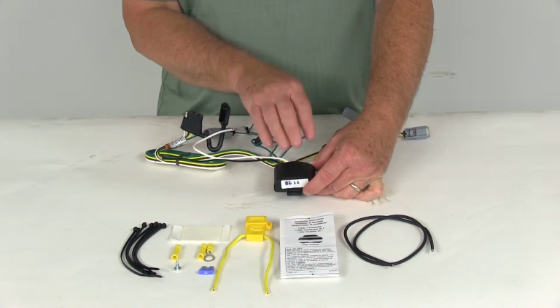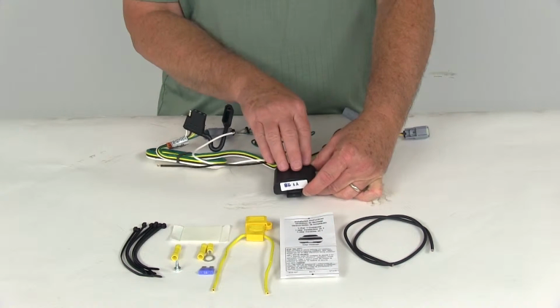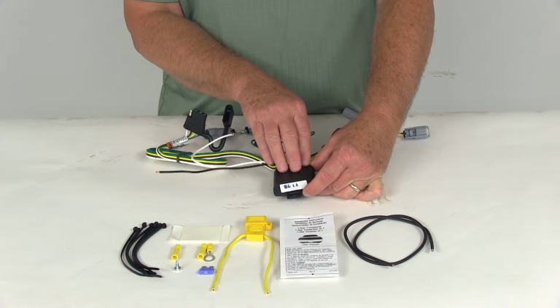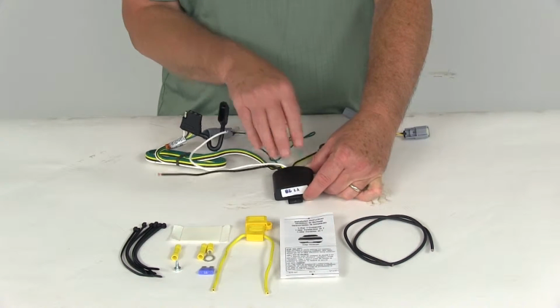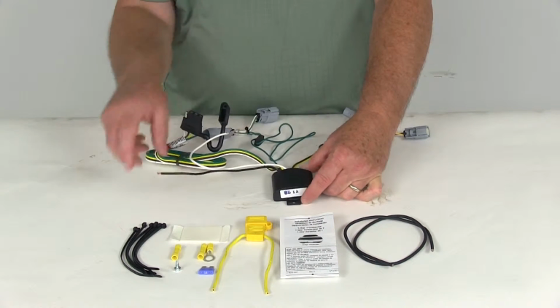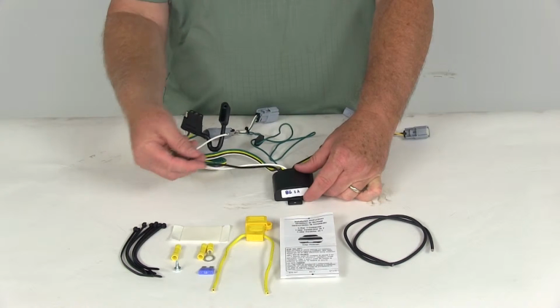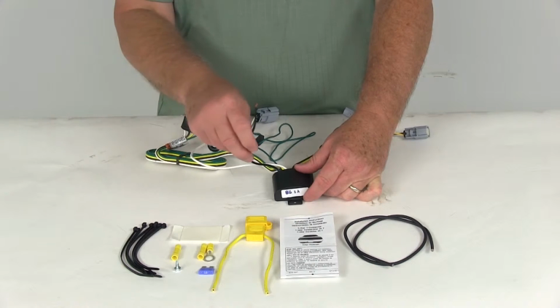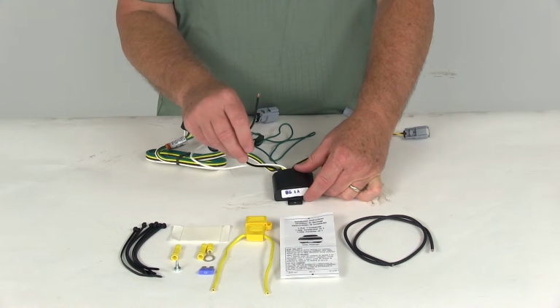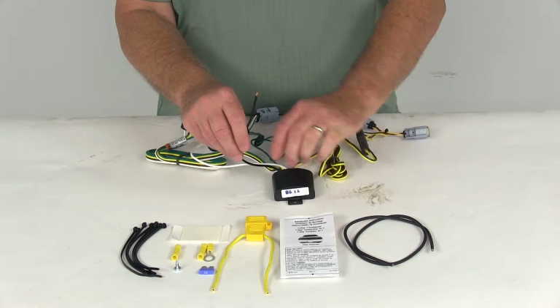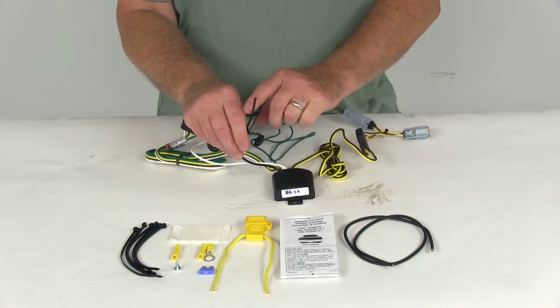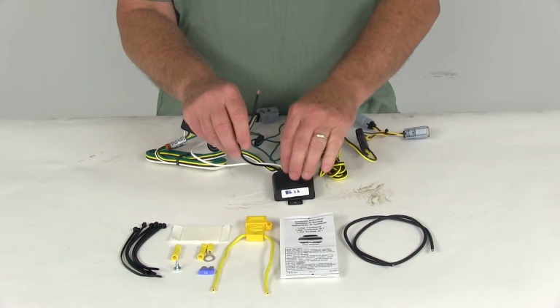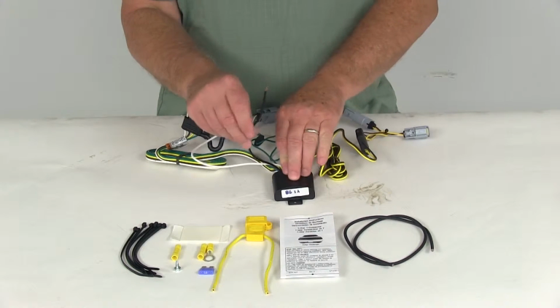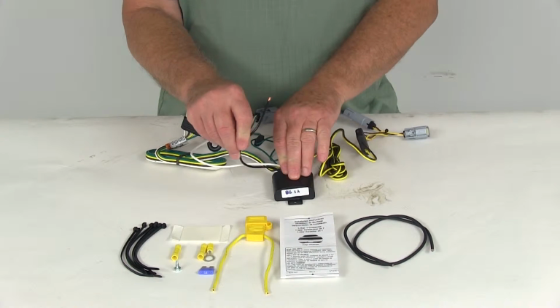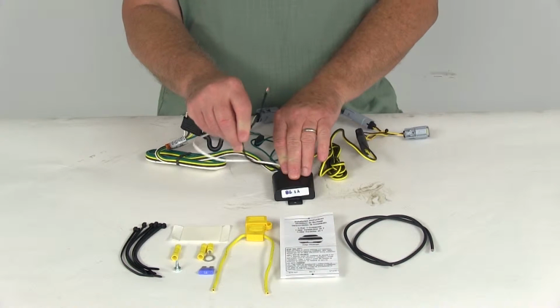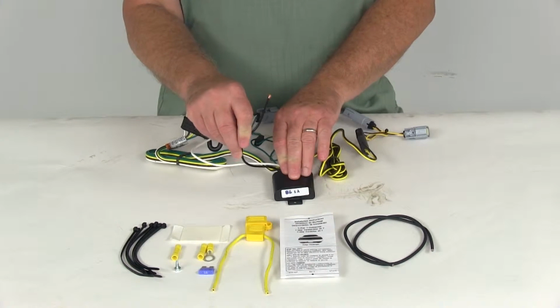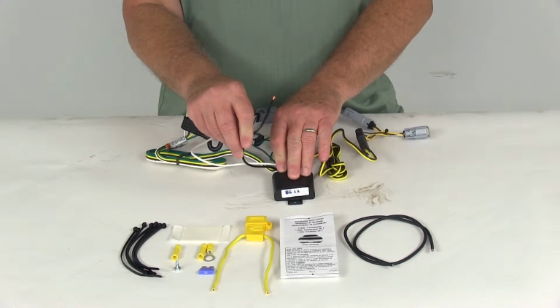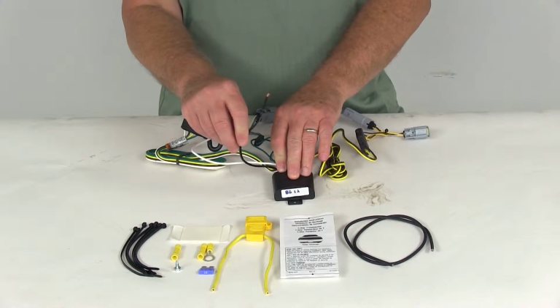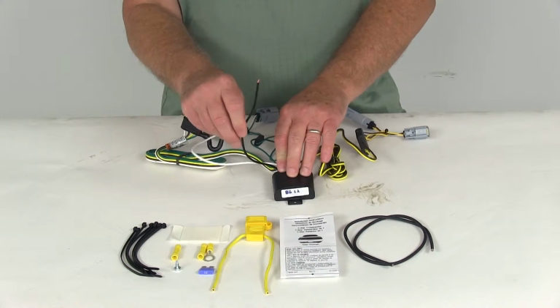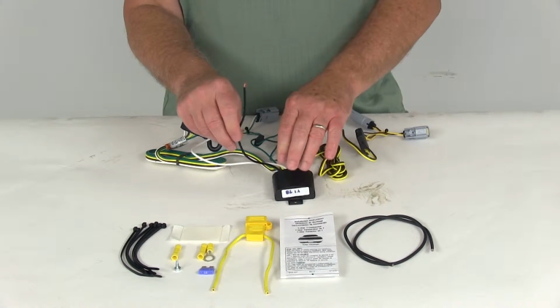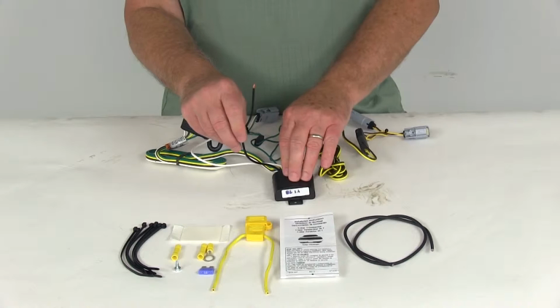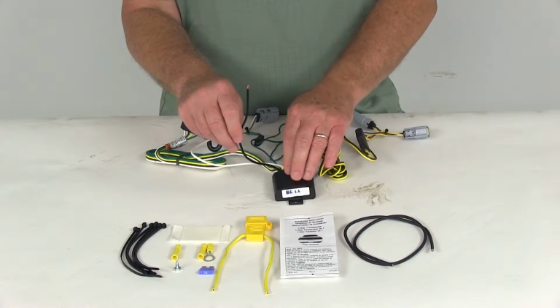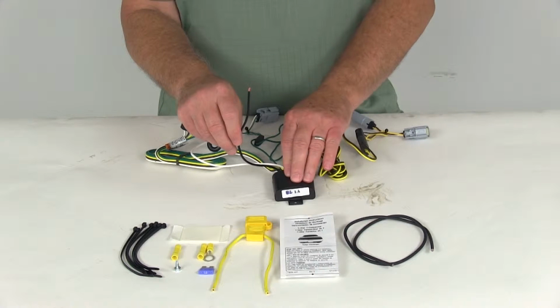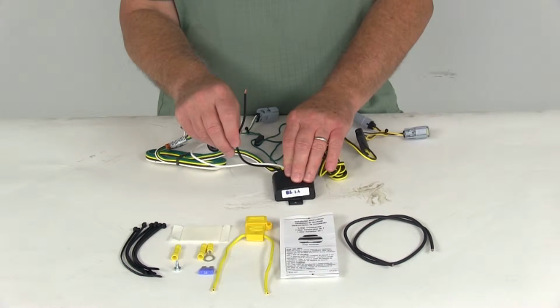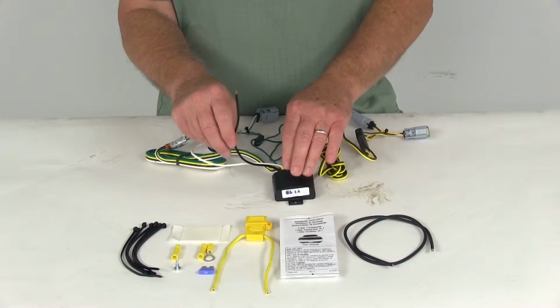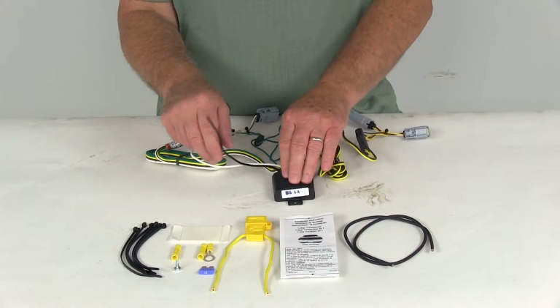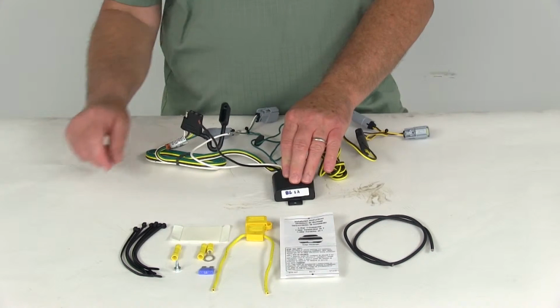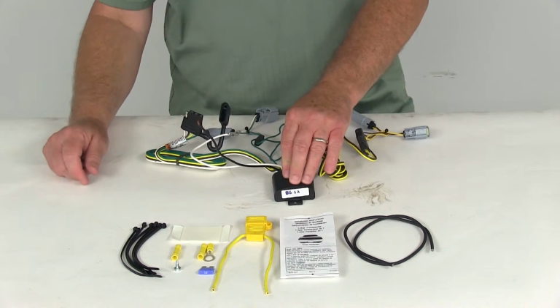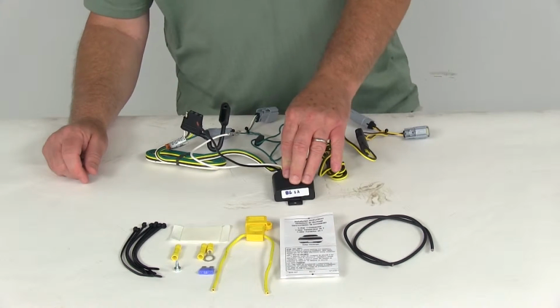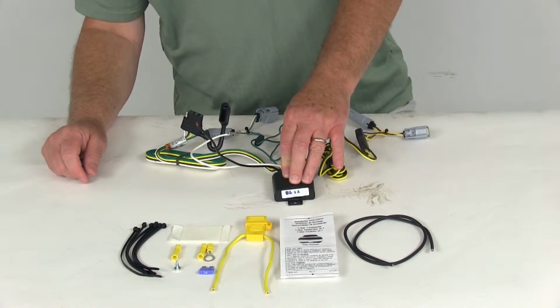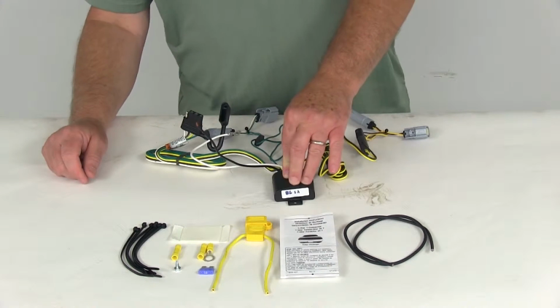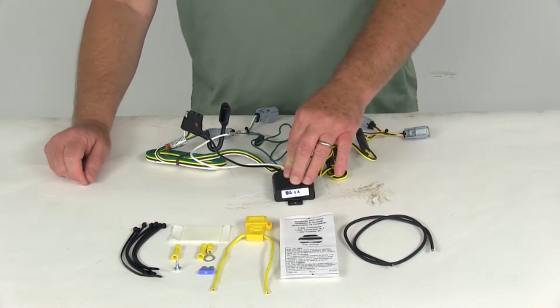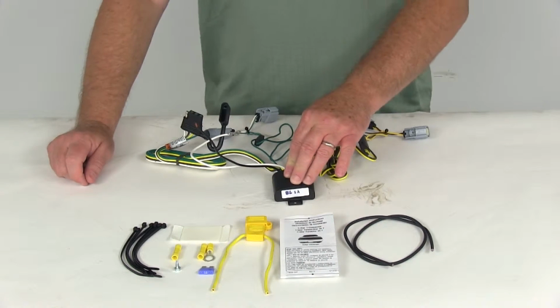It is a power module, and that's why you'll use the black wire coming out of it to connect directly to the vehicle's battery. It'll supply power directly to this module, and that's to avoid overloading your vehicle's electrical system.